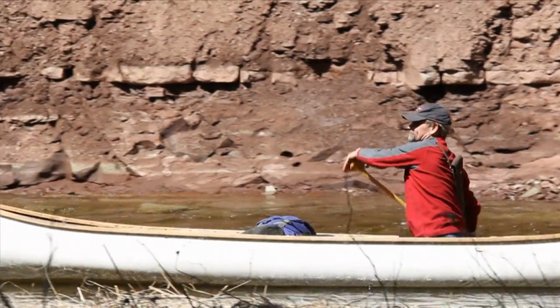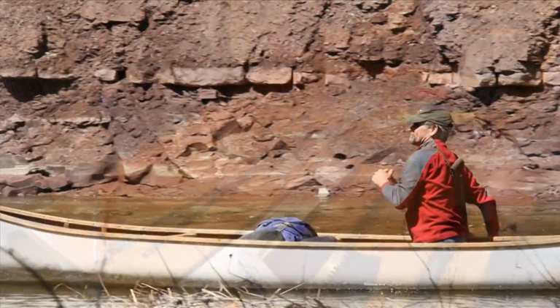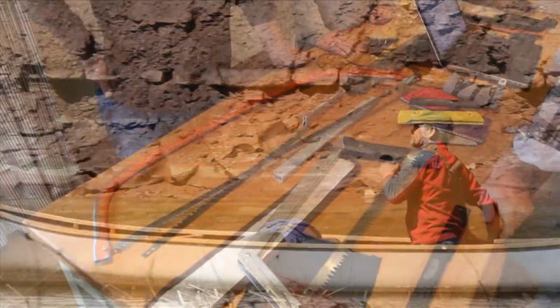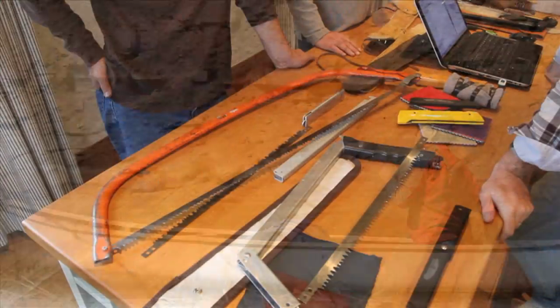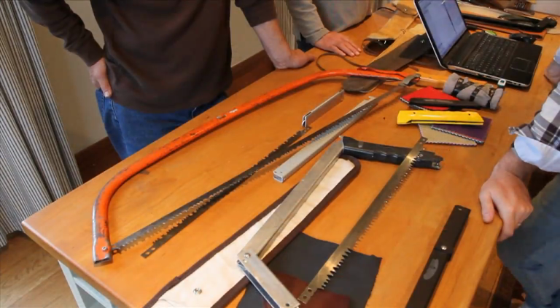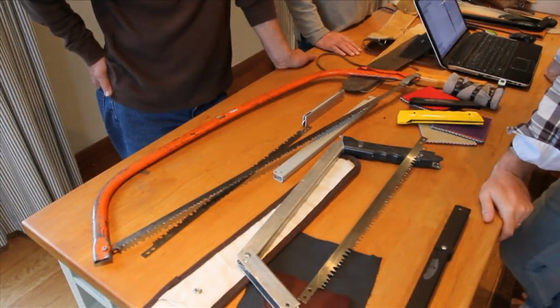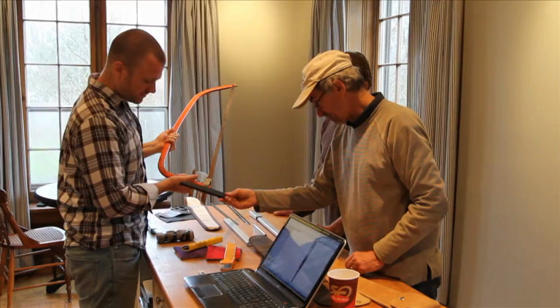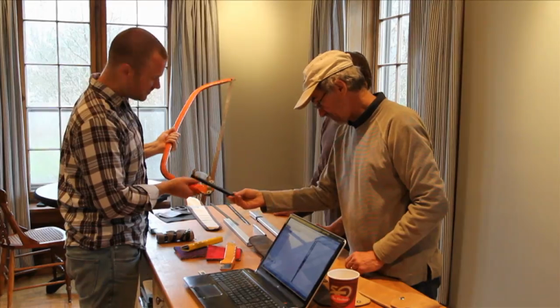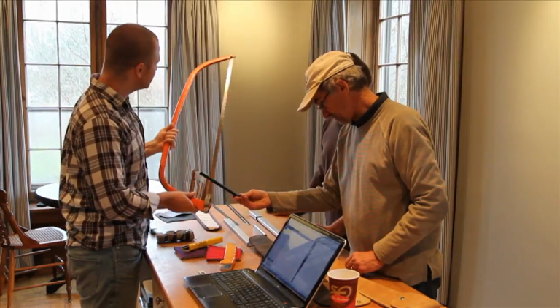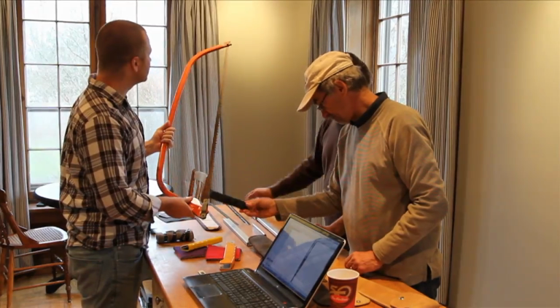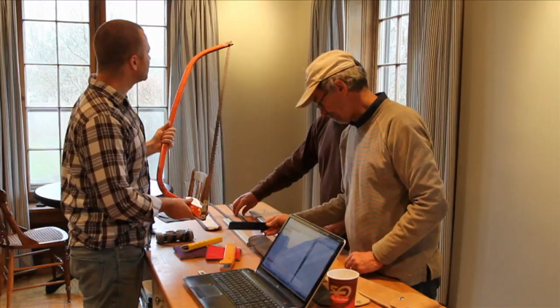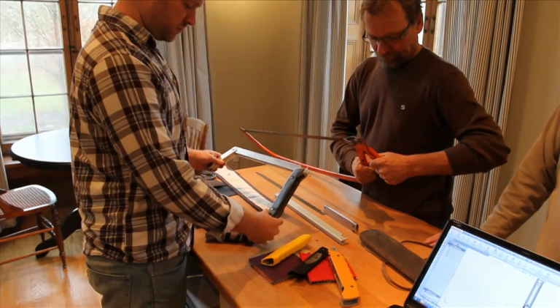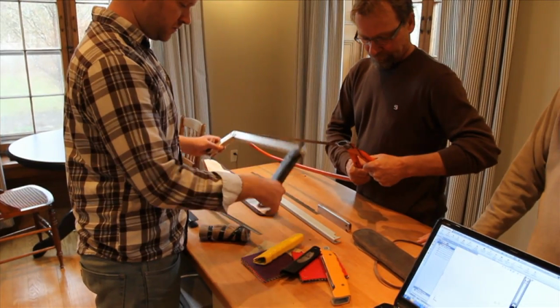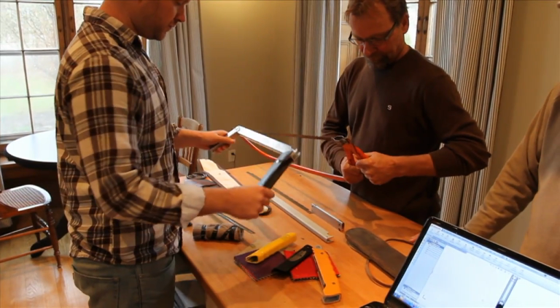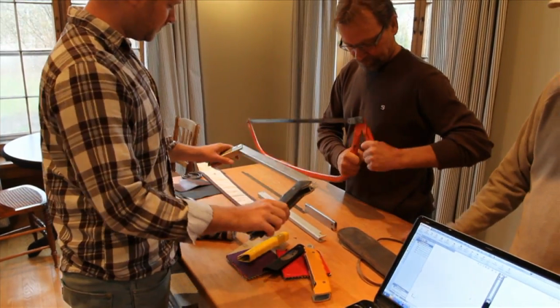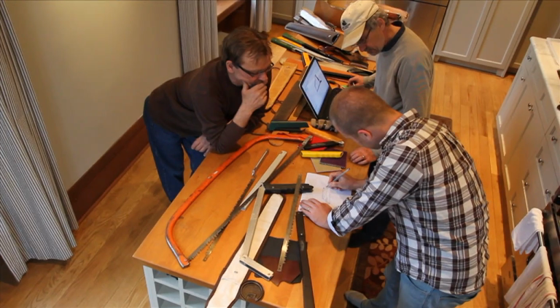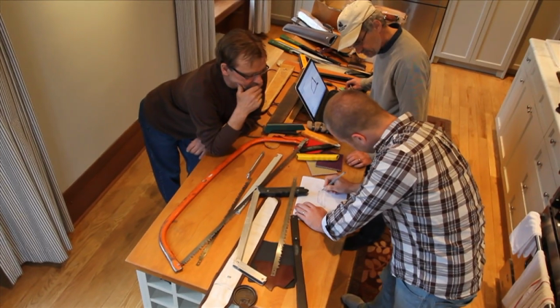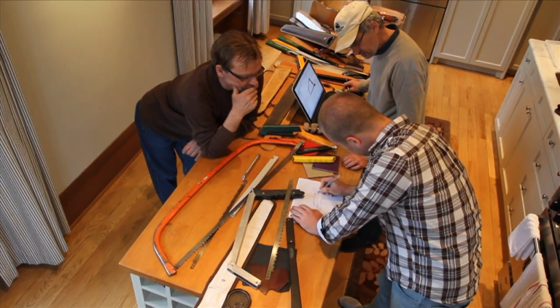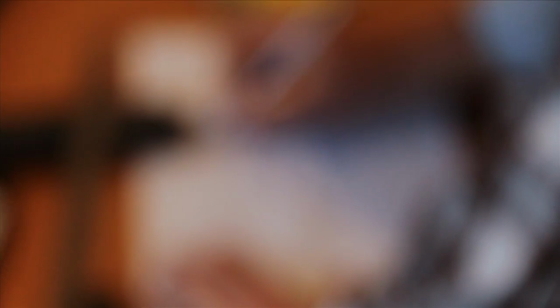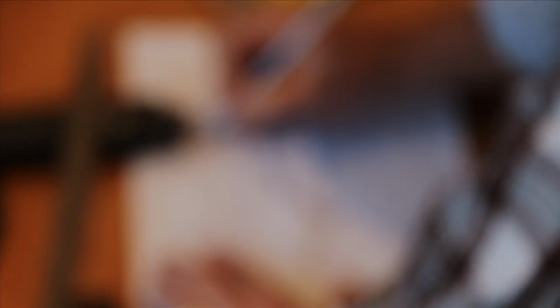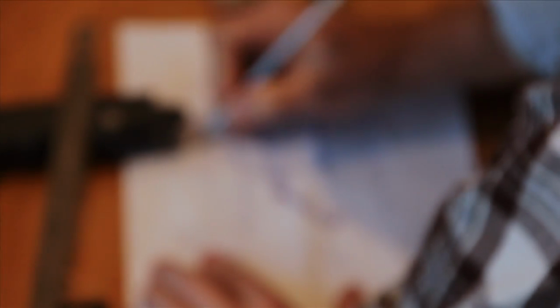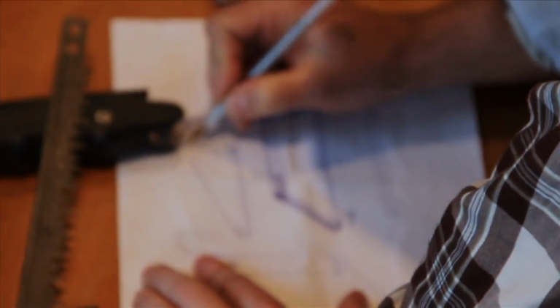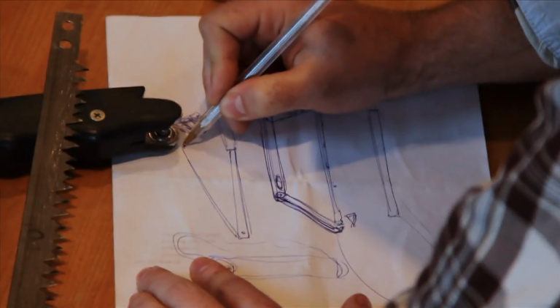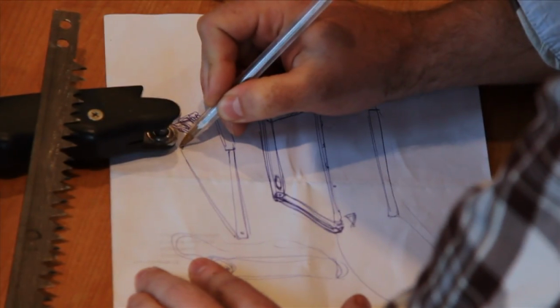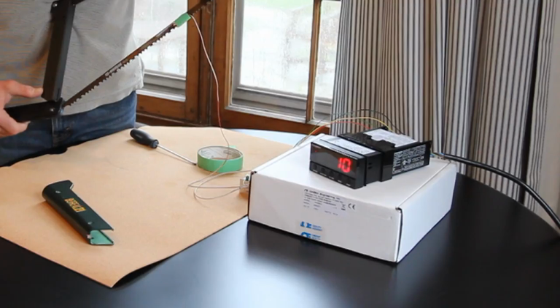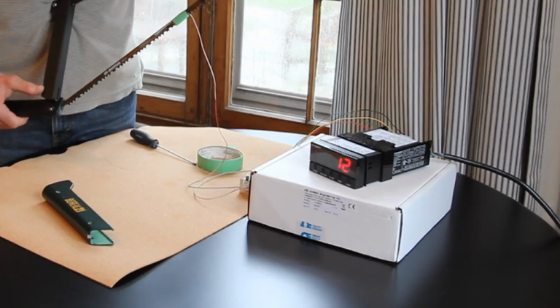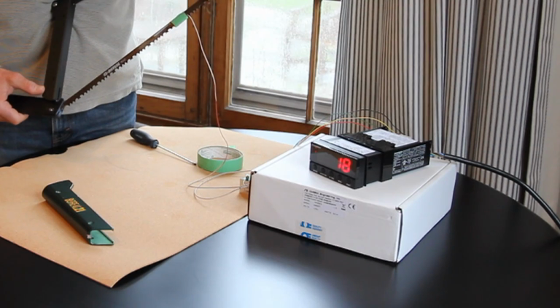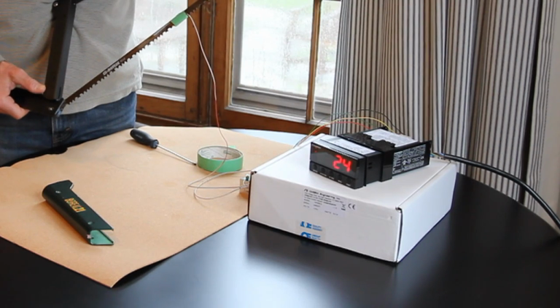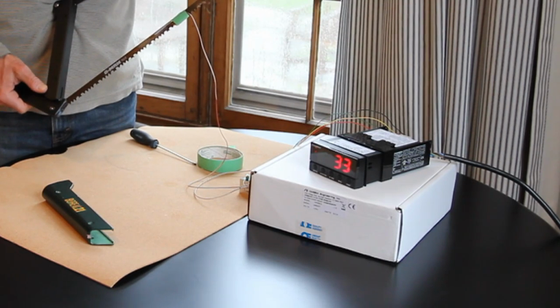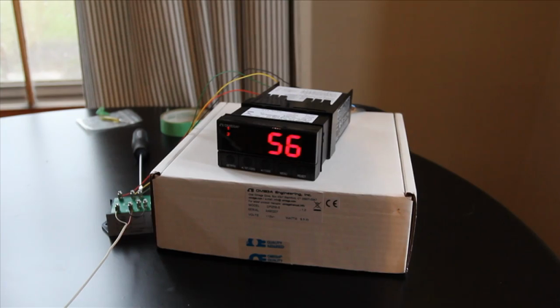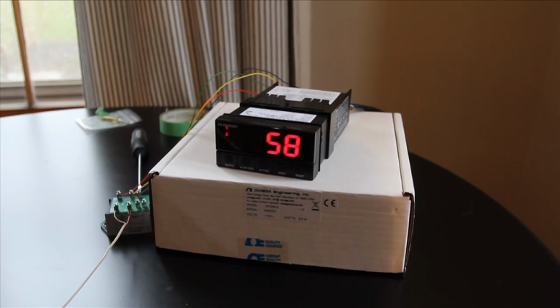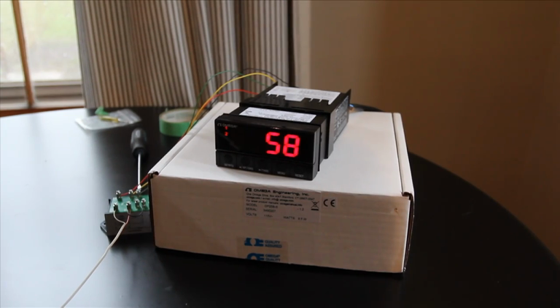It would have to be effortless to set up and take down, be compact and lightweight, be rugged for any outdoor condition, and most importantly, meet or exceed the performance of a fixed frame bow saw.